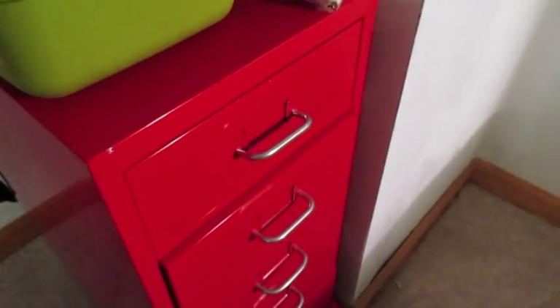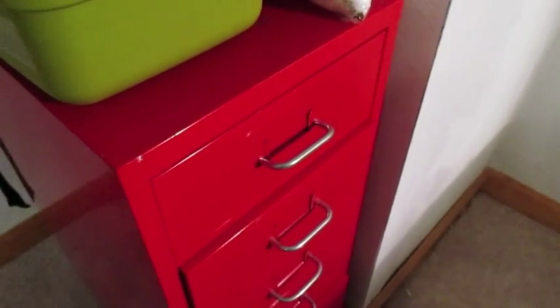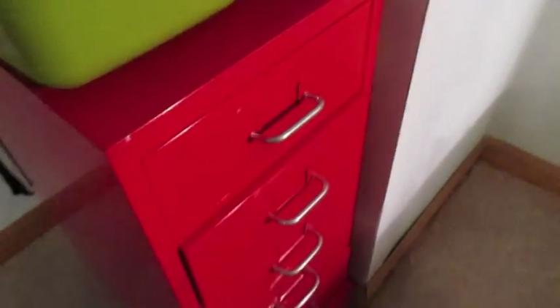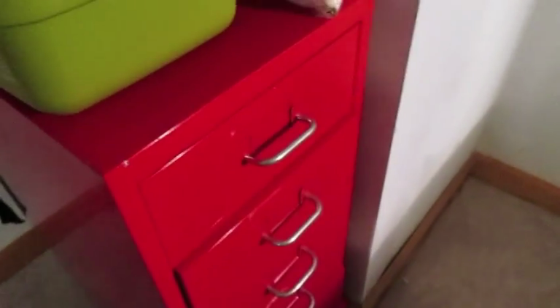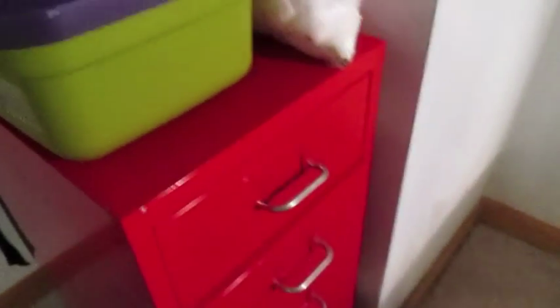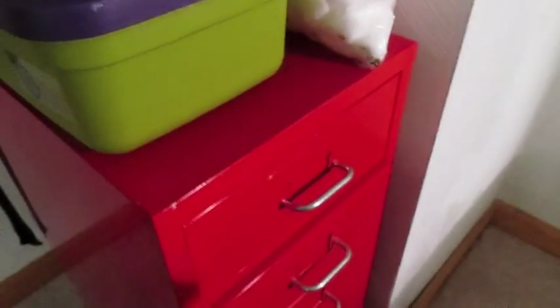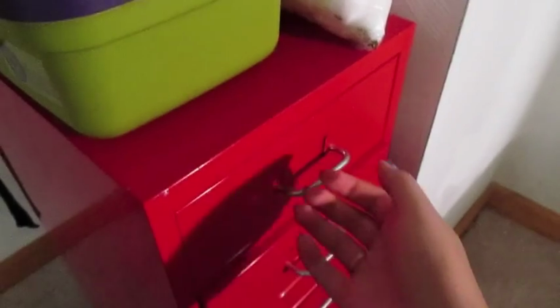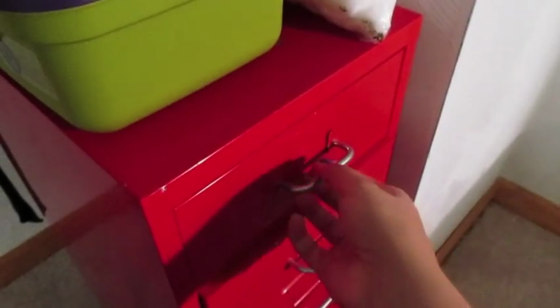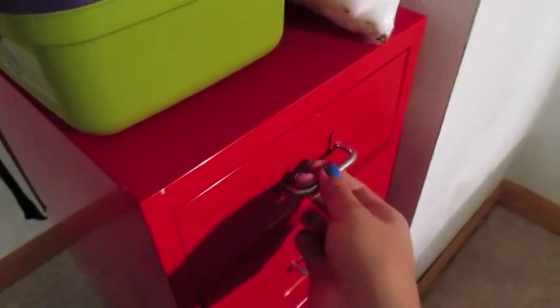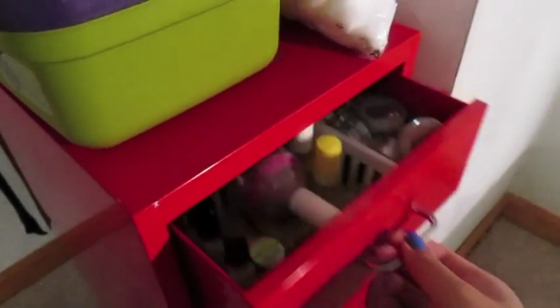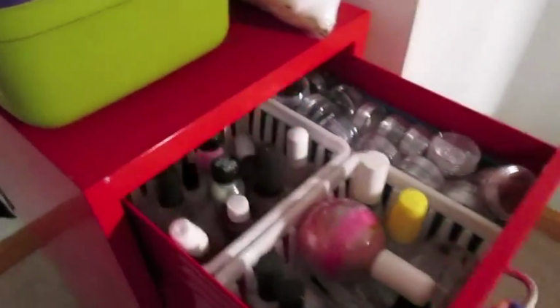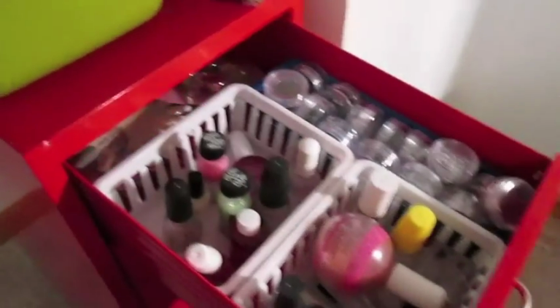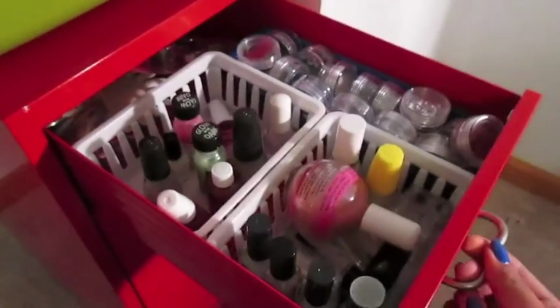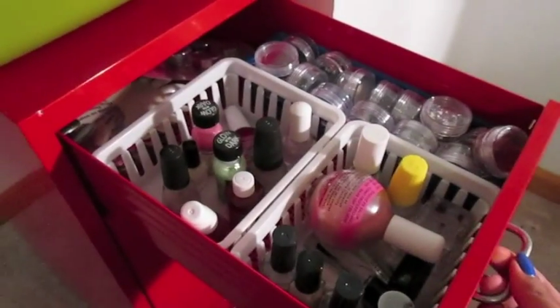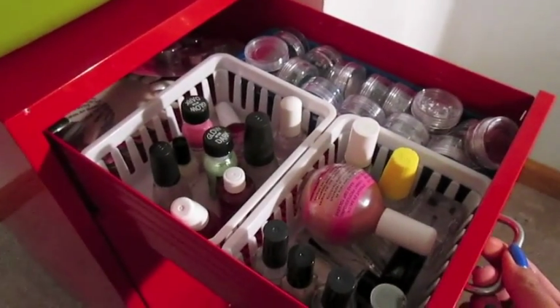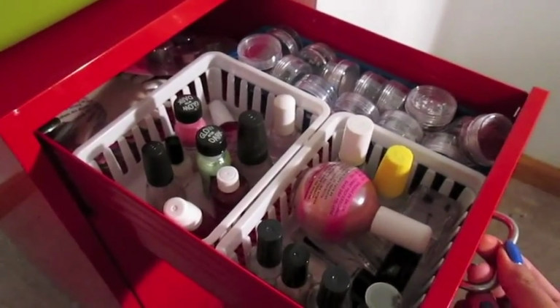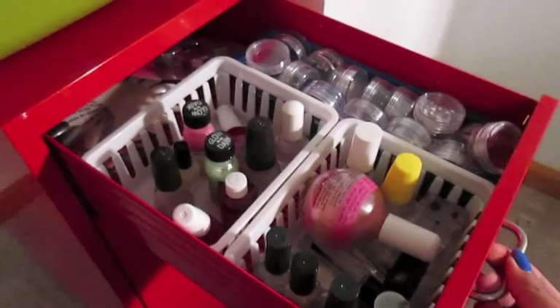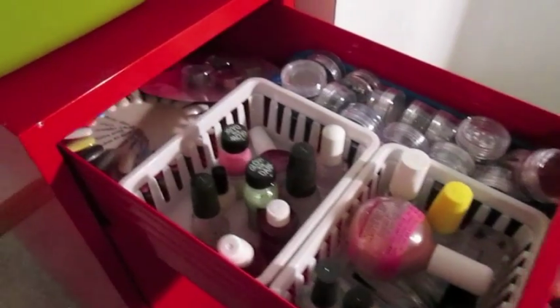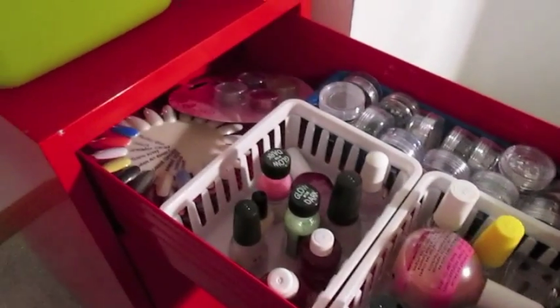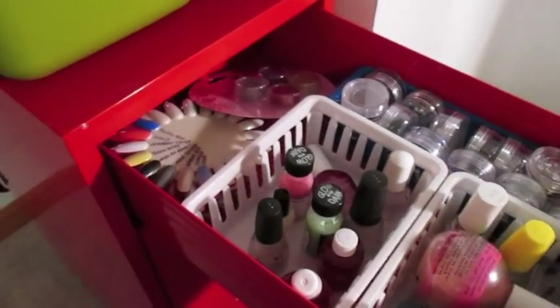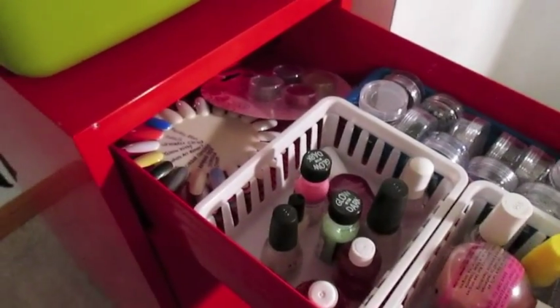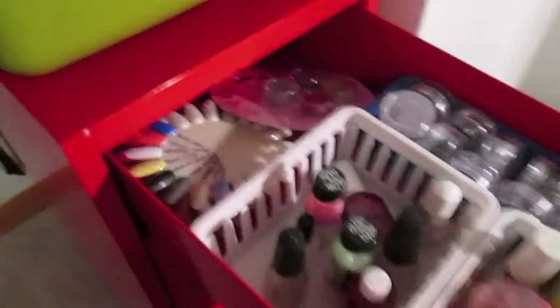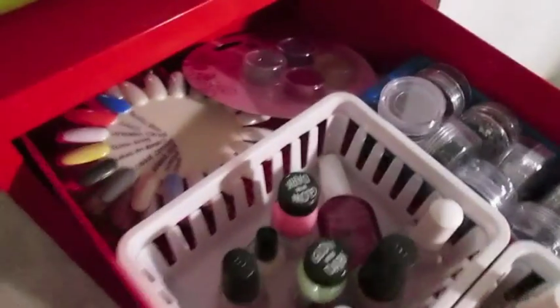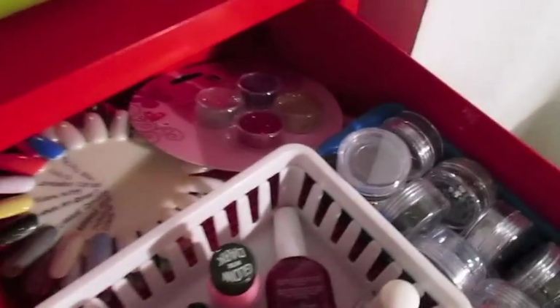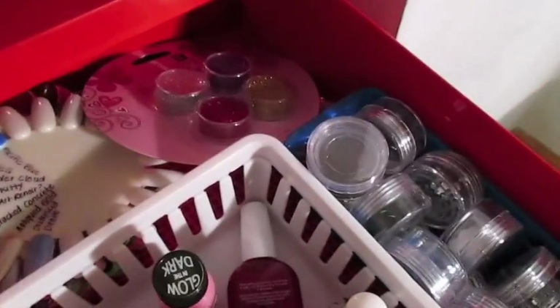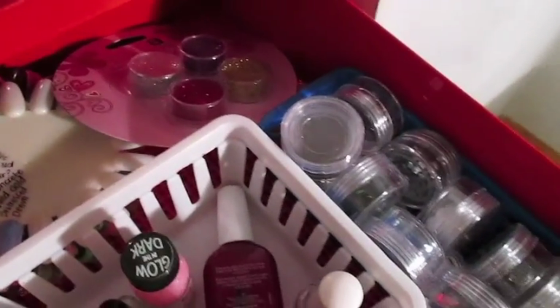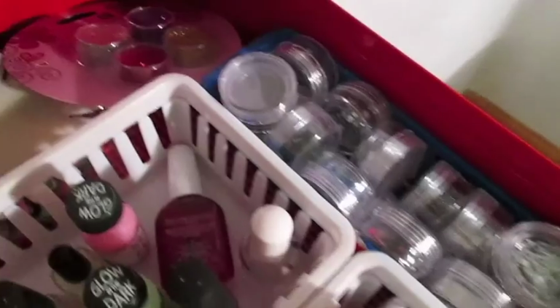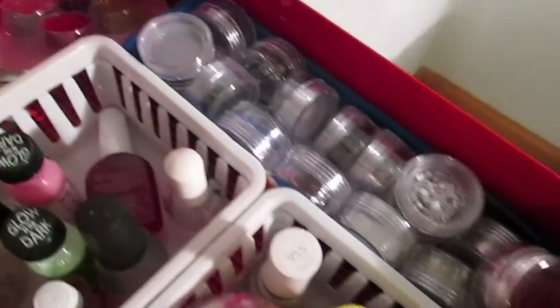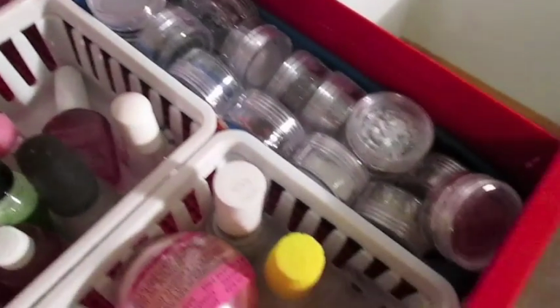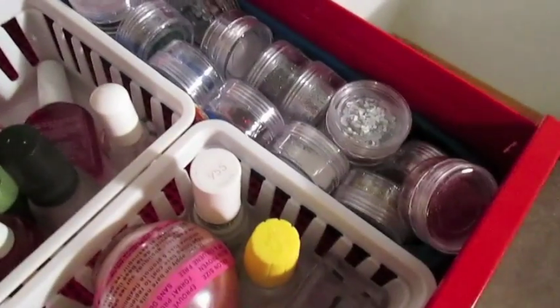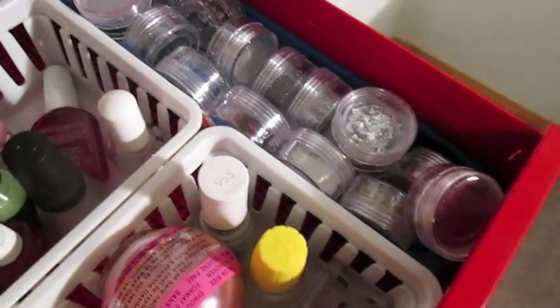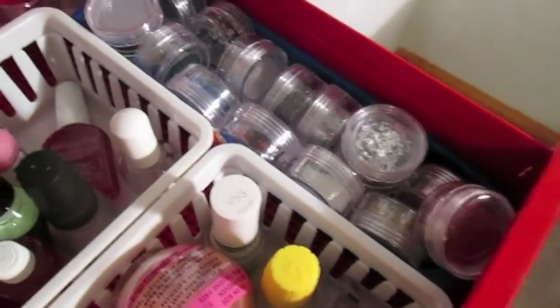Lastly is my rolling Helmer from IKEA. It's about $40, and it's absolutely perfect for nail storage. The top drawer has all of my top coats, base coats, my nail wheels, and a whole bunch of different glitters from the craft store.